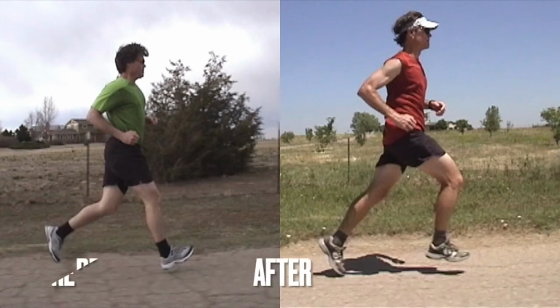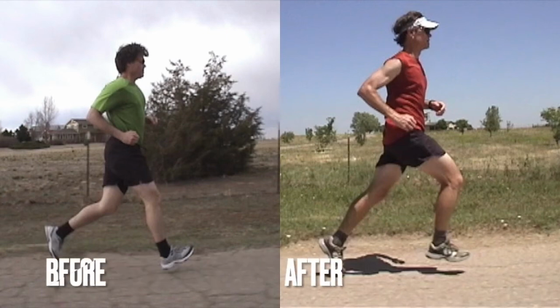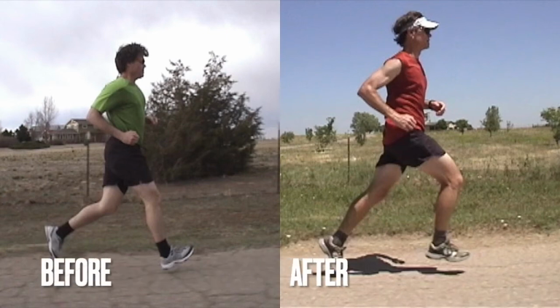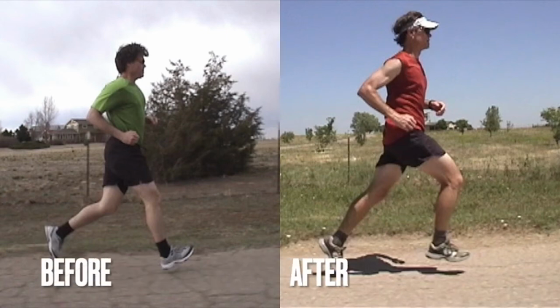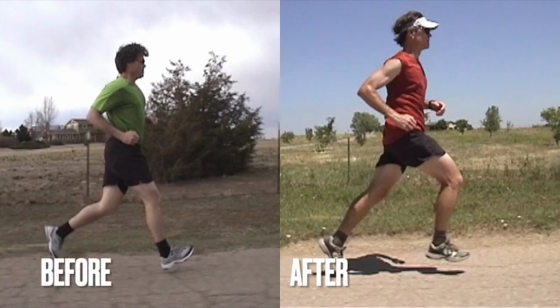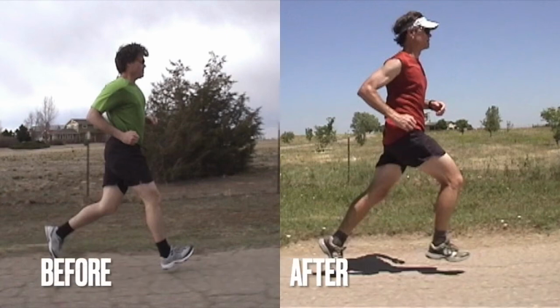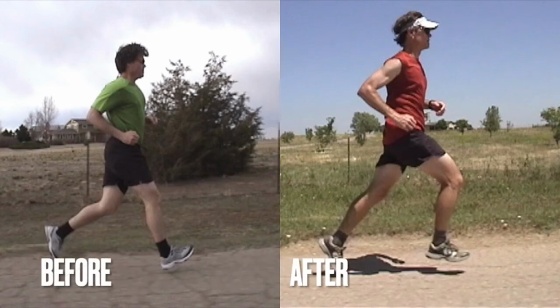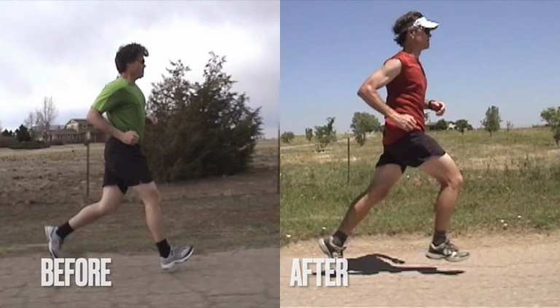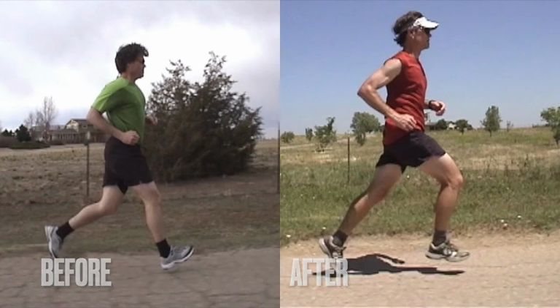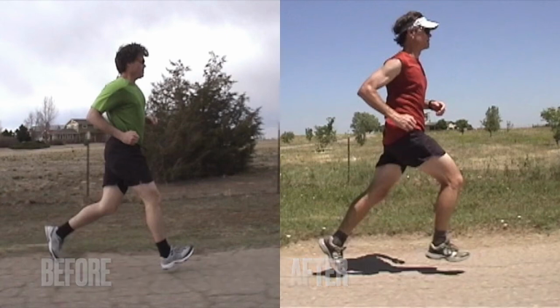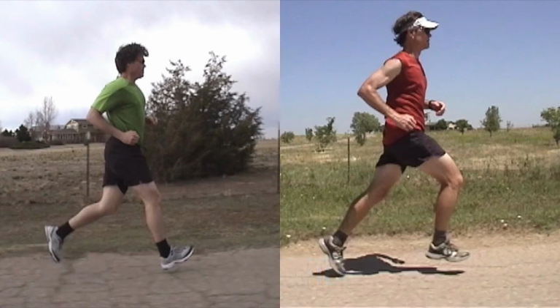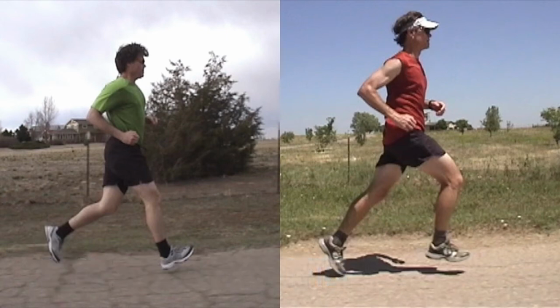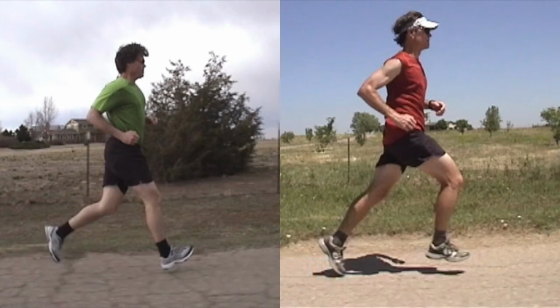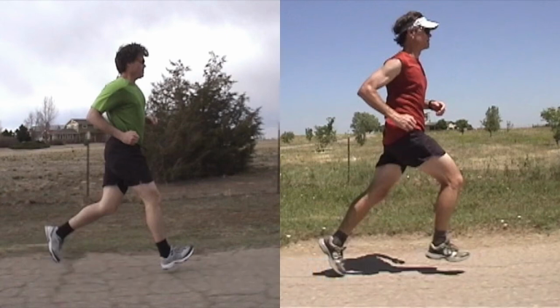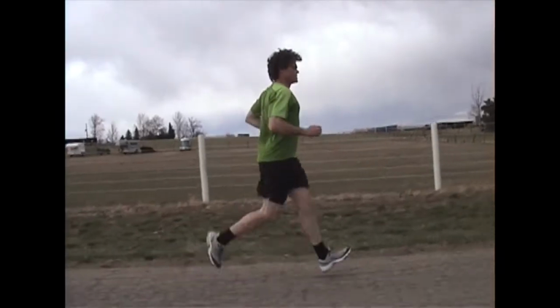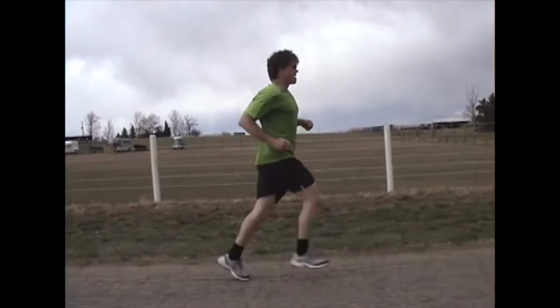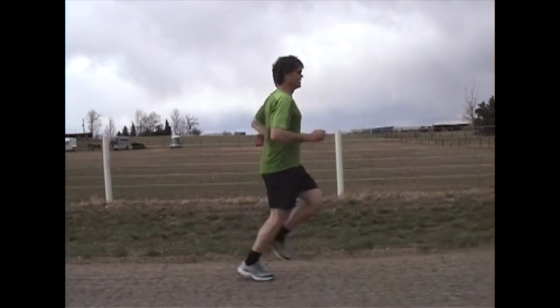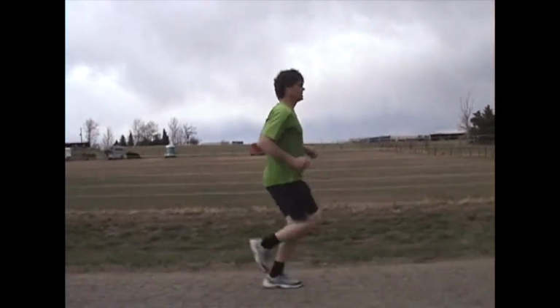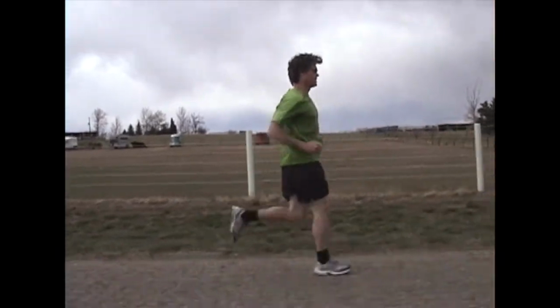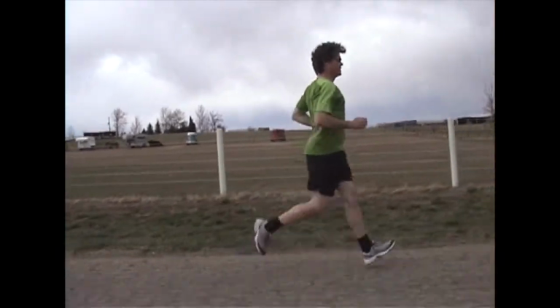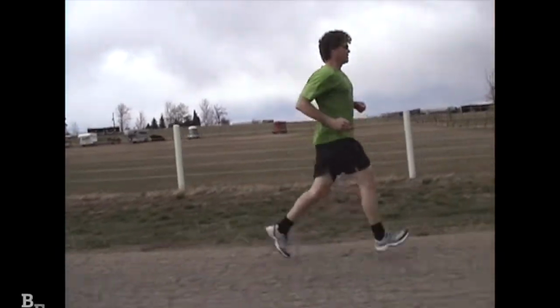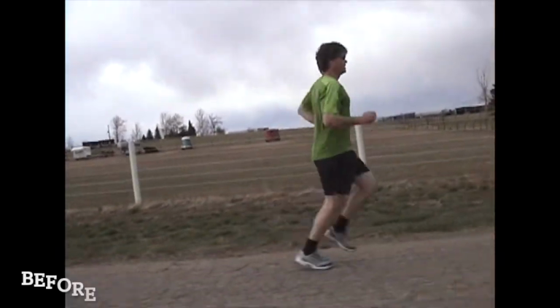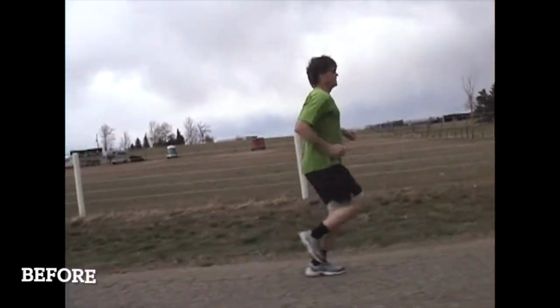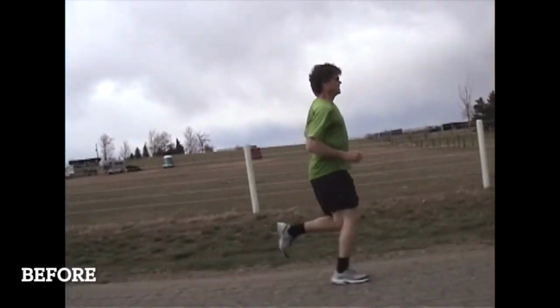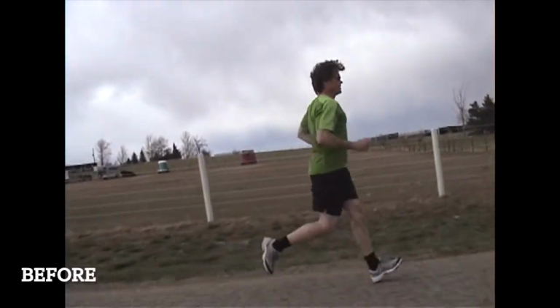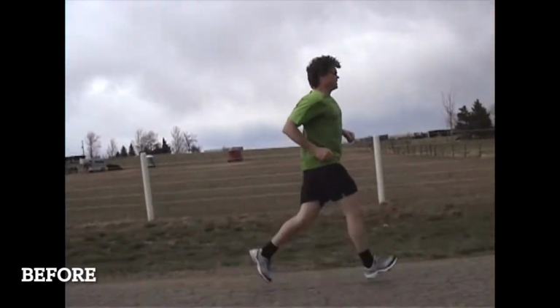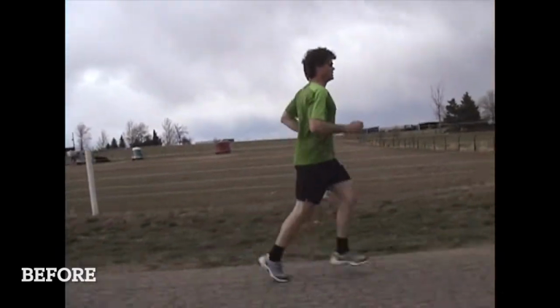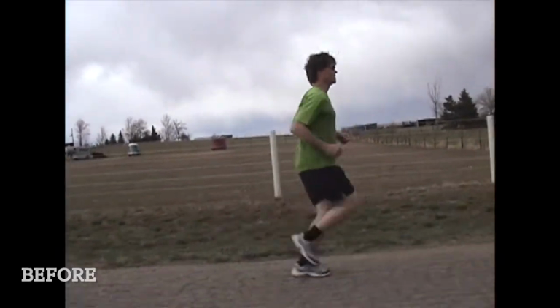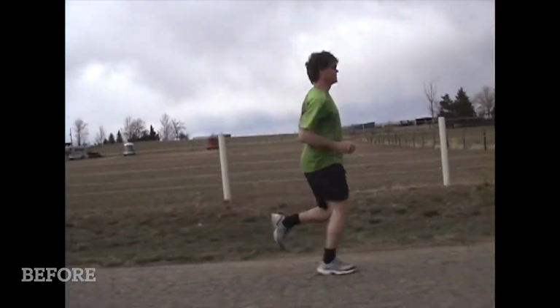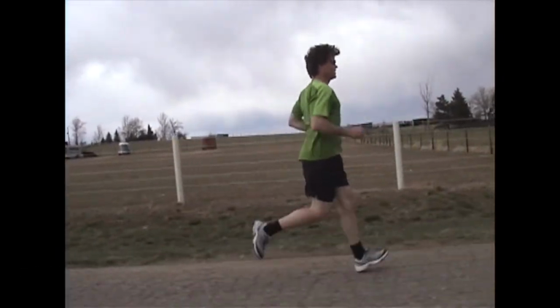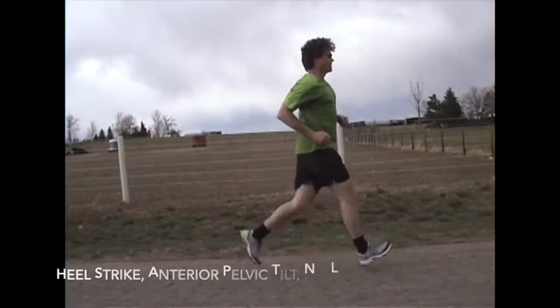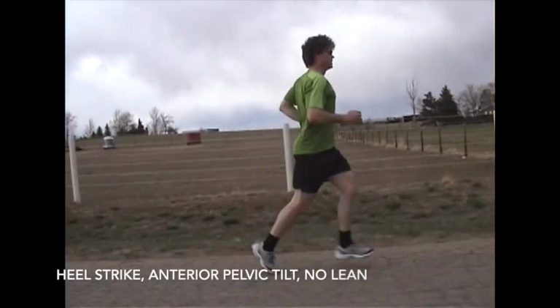Here's a video of a before and after of one of my clients. In the before, he's heel striking and bouncing up and down with no forward lean.